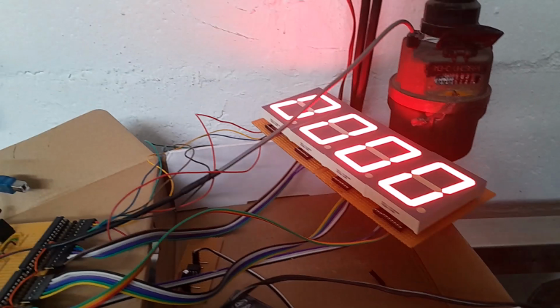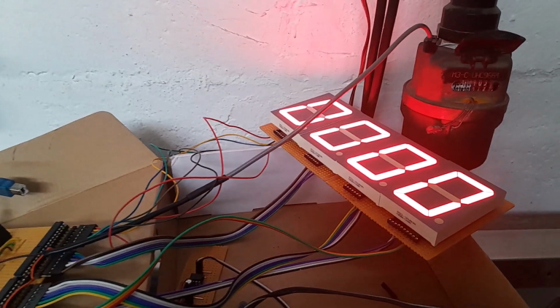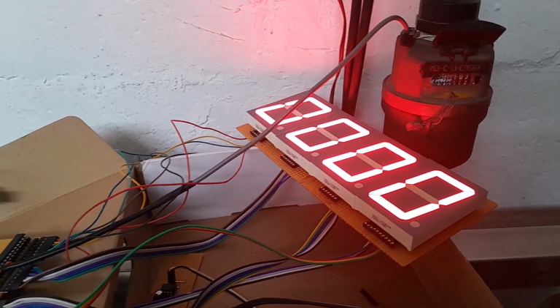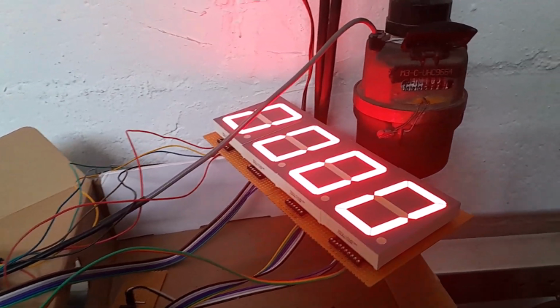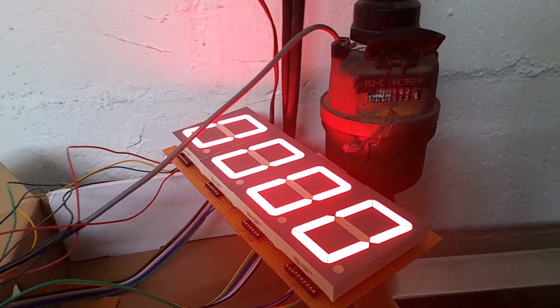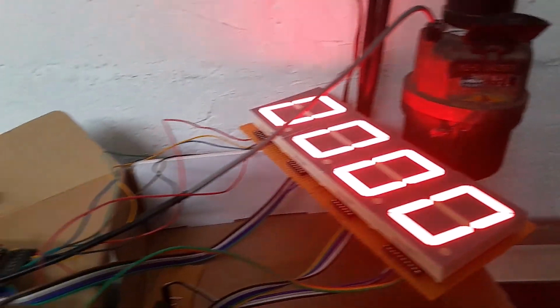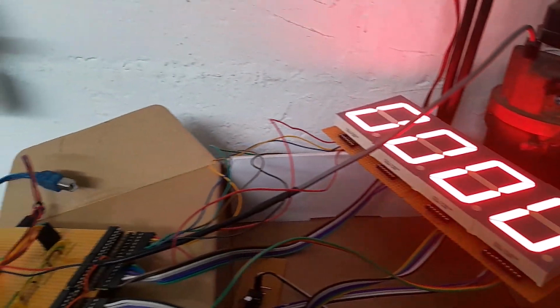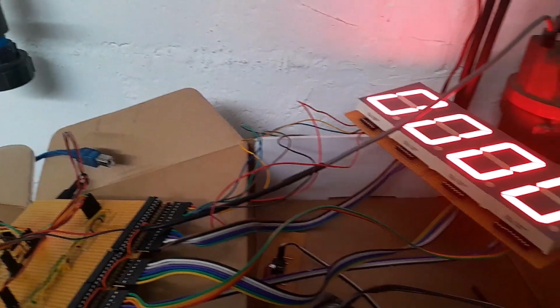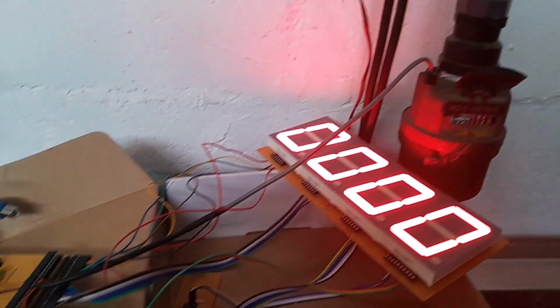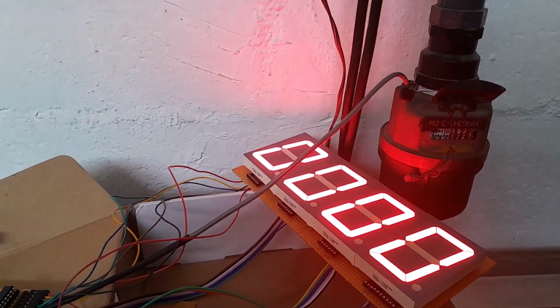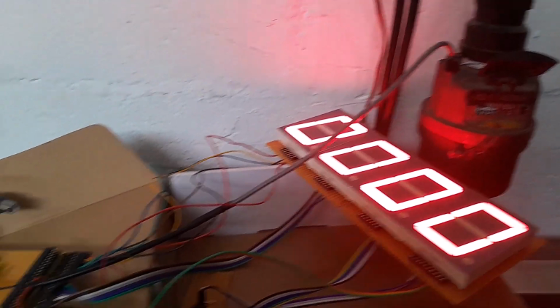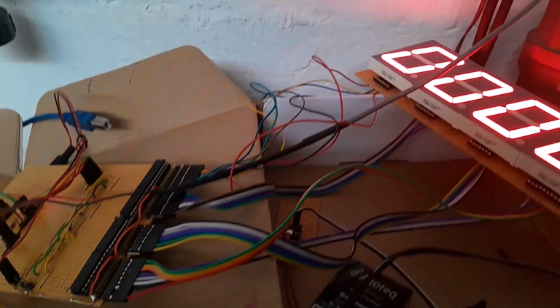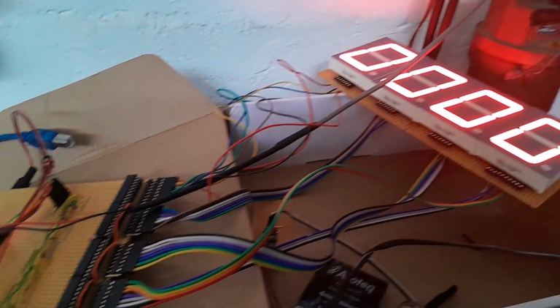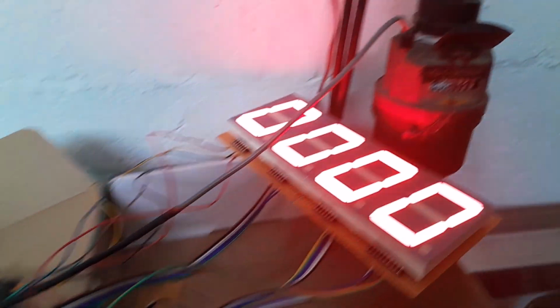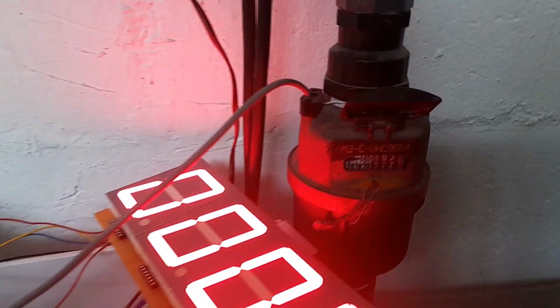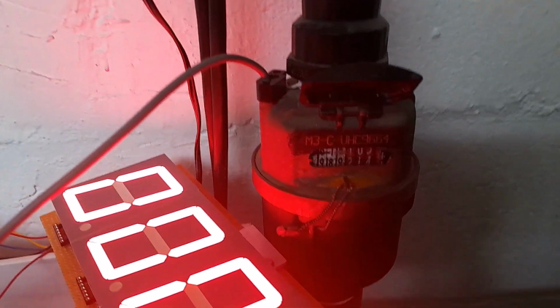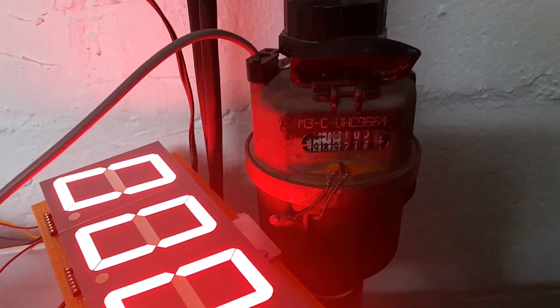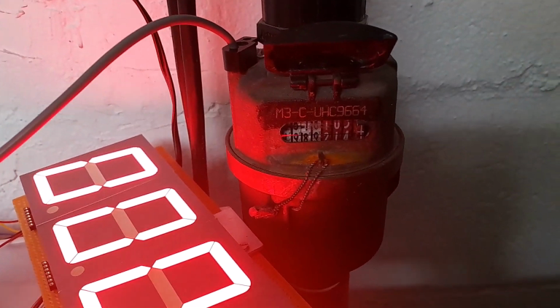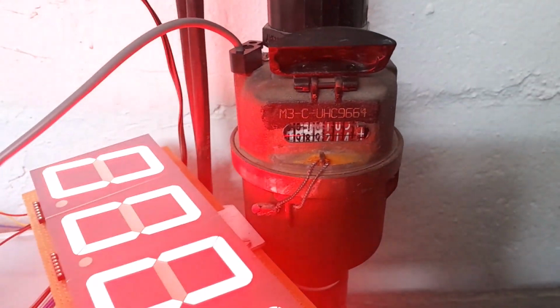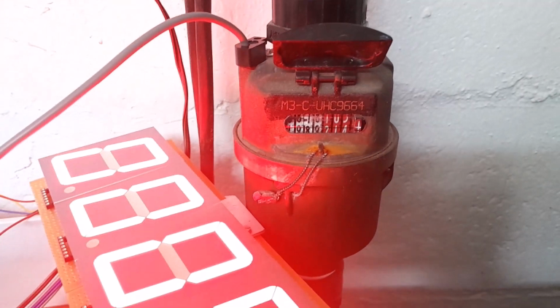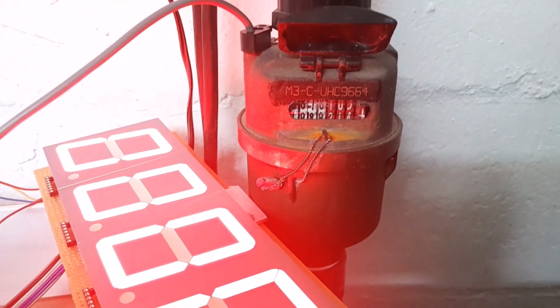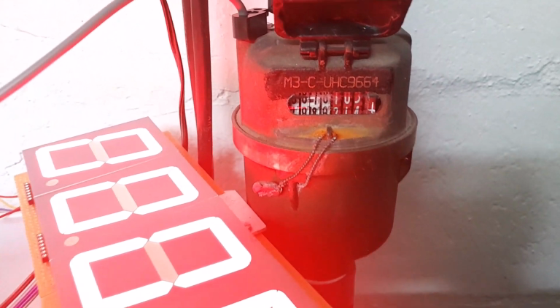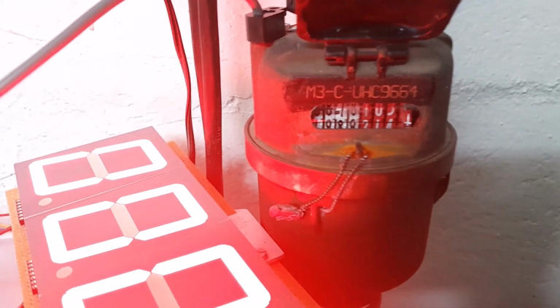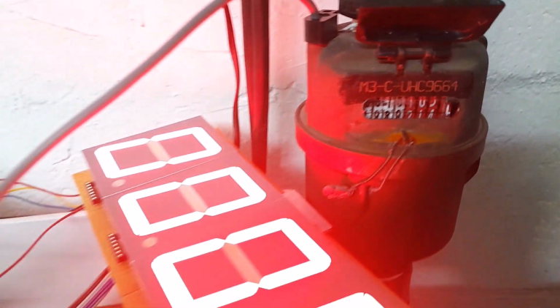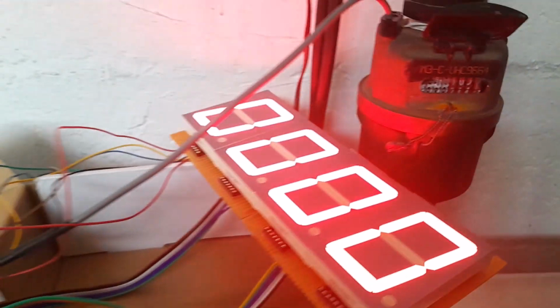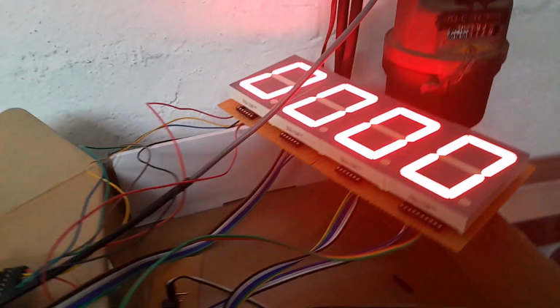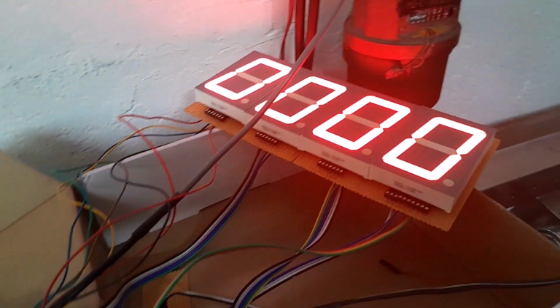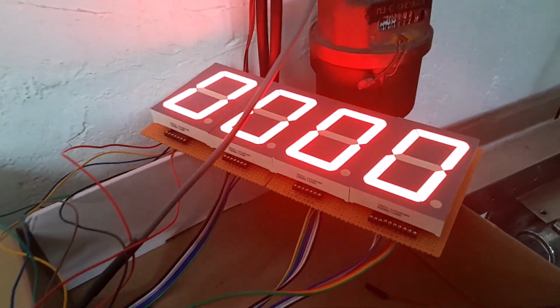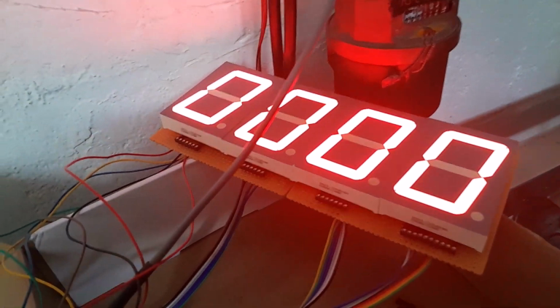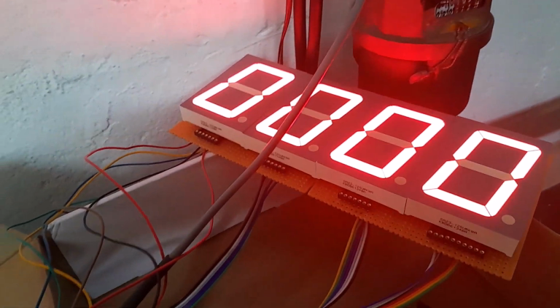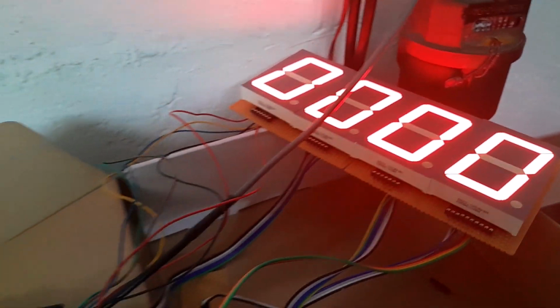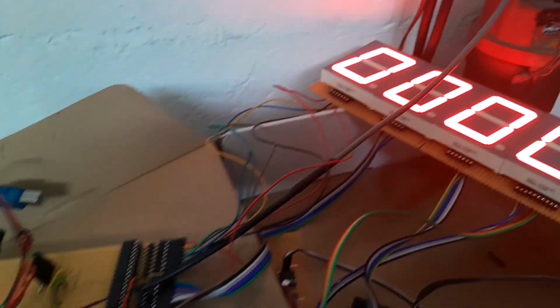This setup is basically a water meter reader. We're trying to get some calibration going to read this water meter and display the value on the seven-segment display.